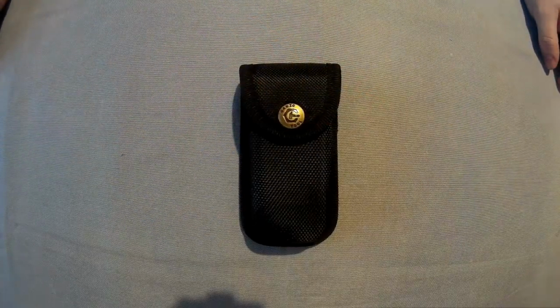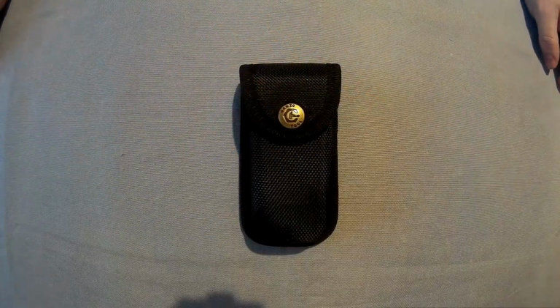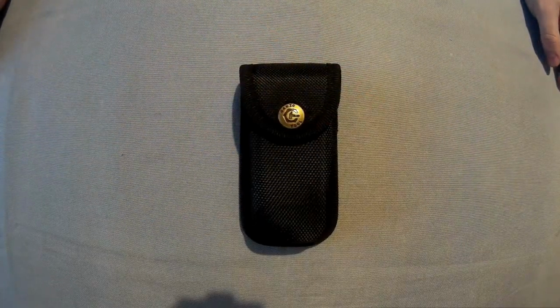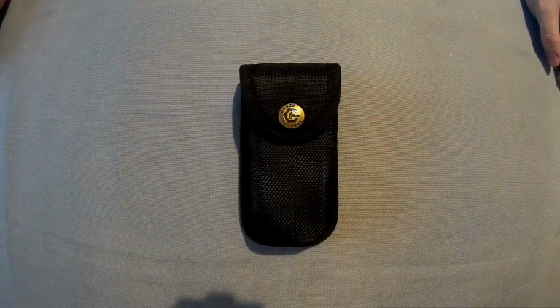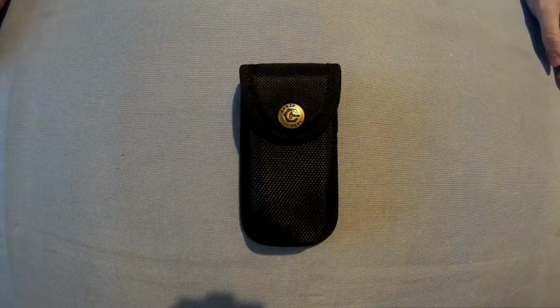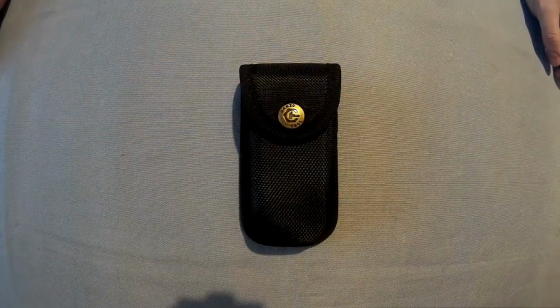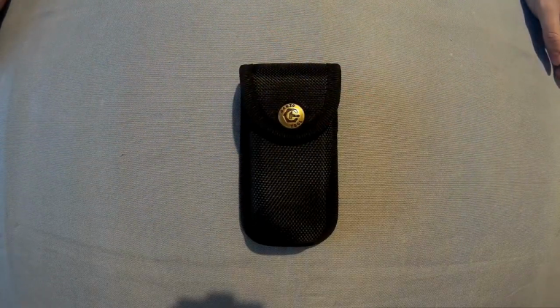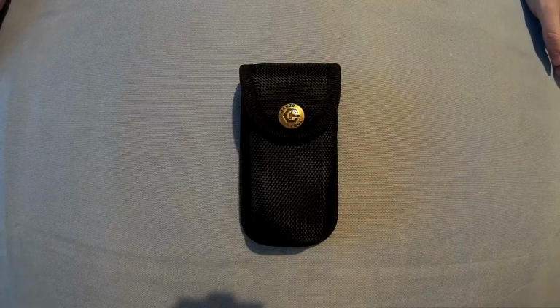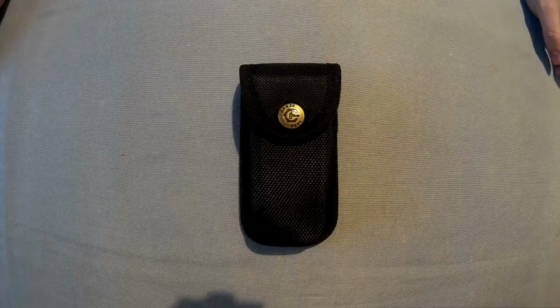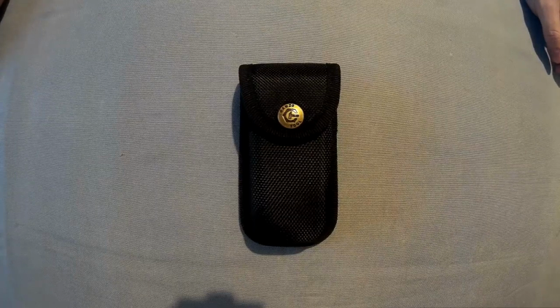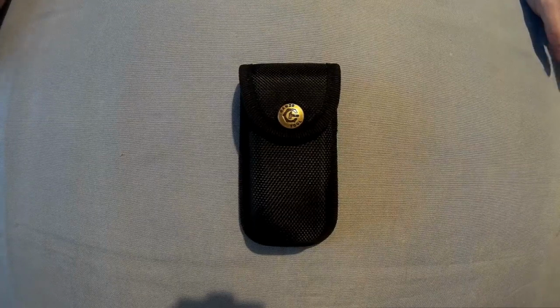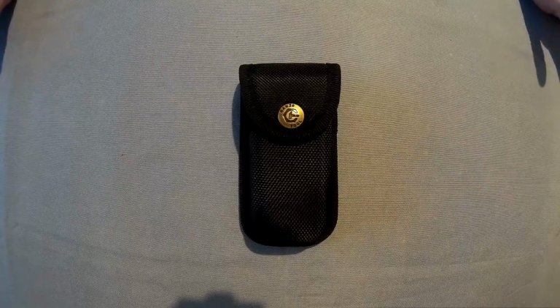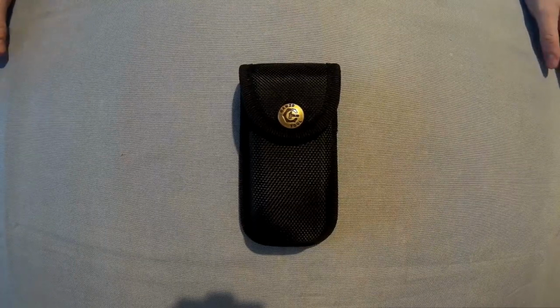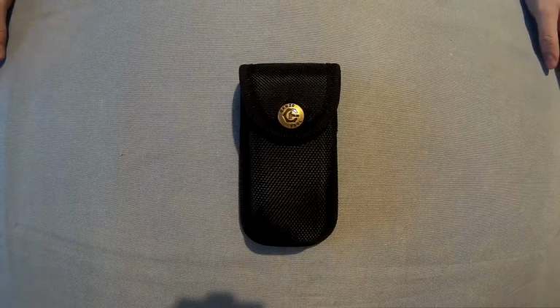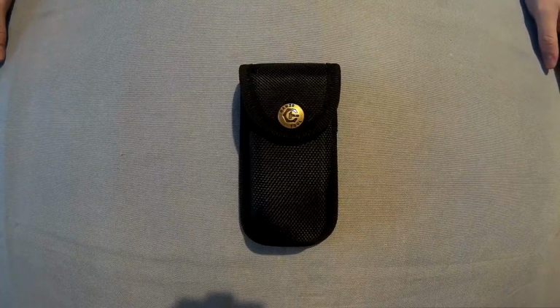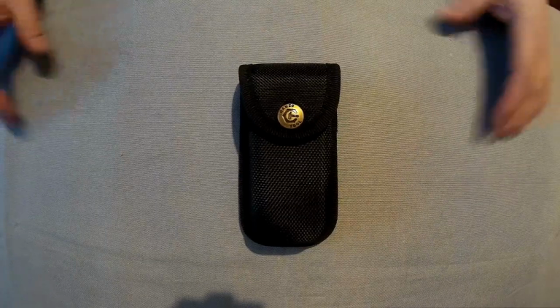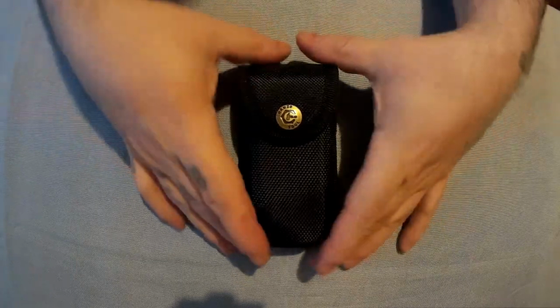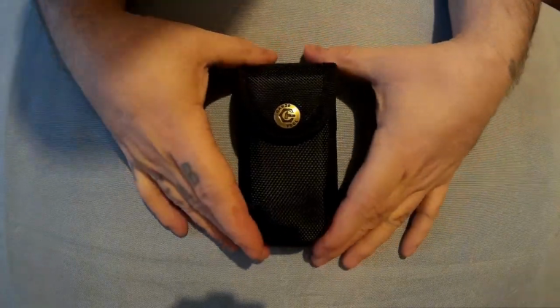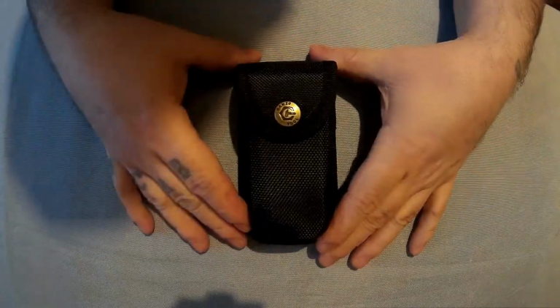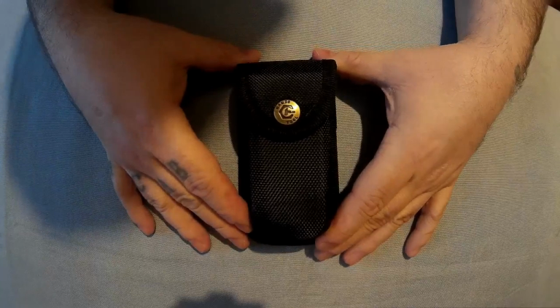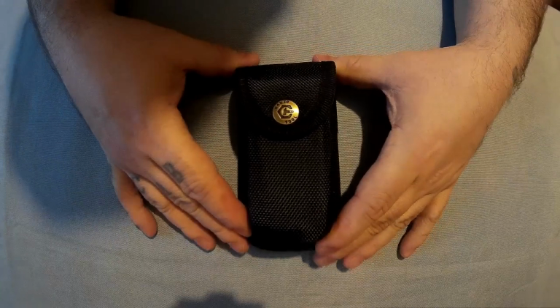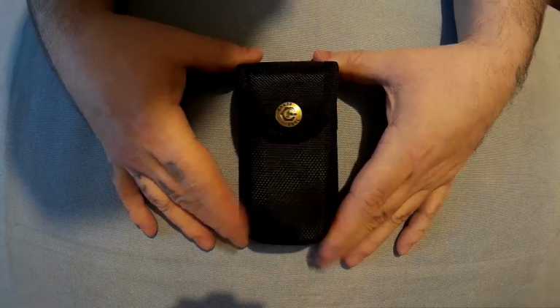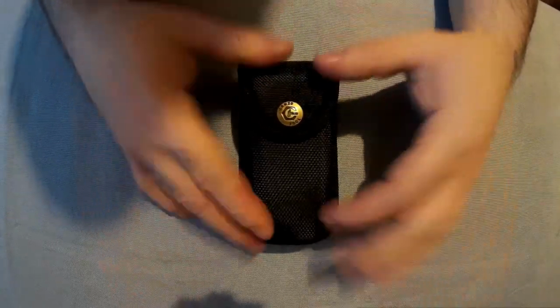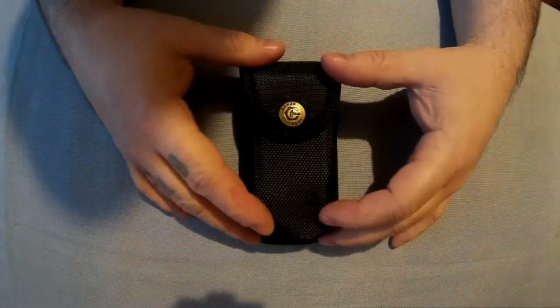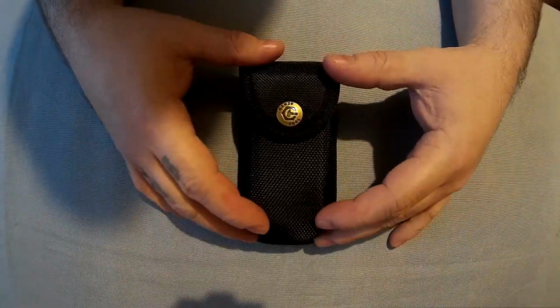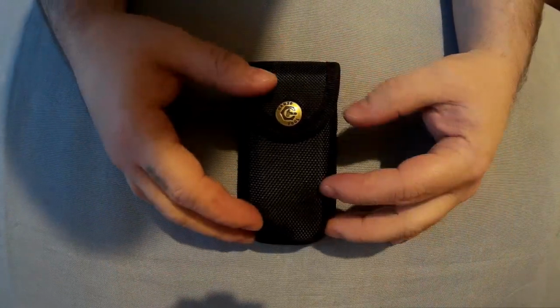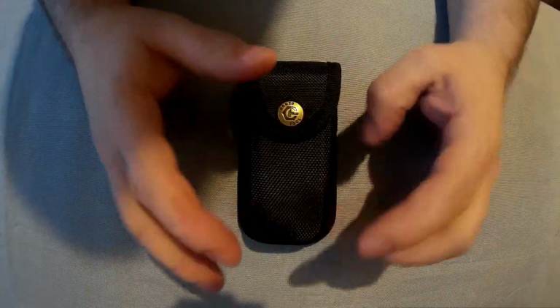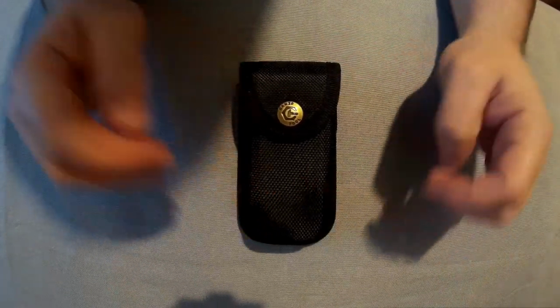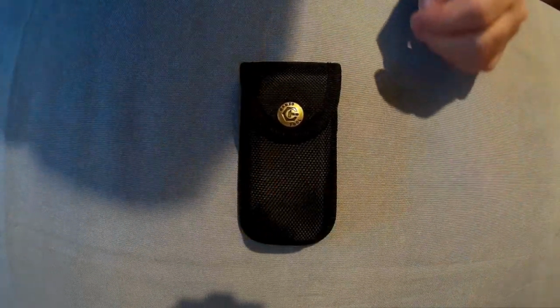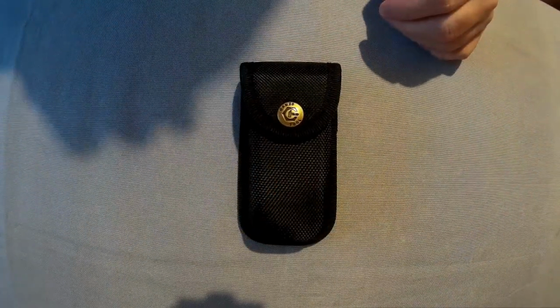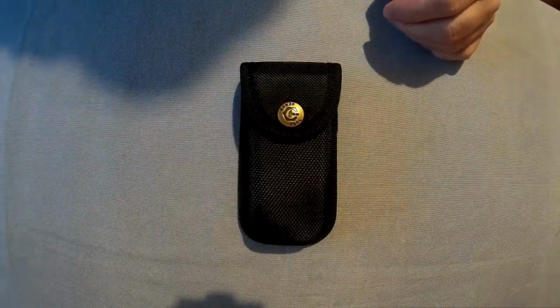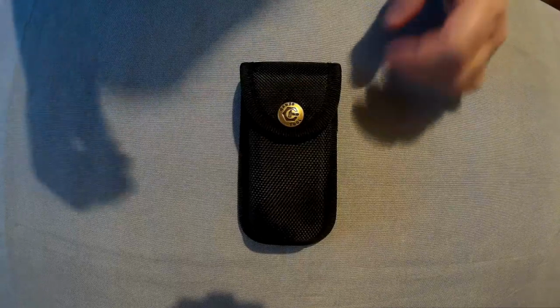I've got myself a GANZO G301 to review. I've had a small GANZO multi-tool before but never a full size one, and quite looking forward to this — it looks really good.